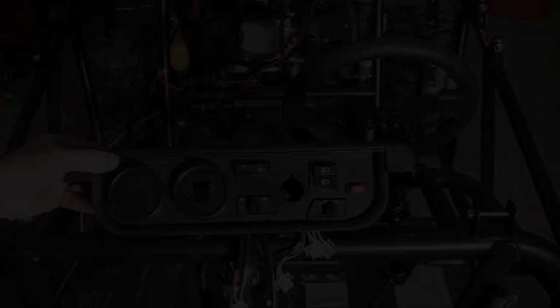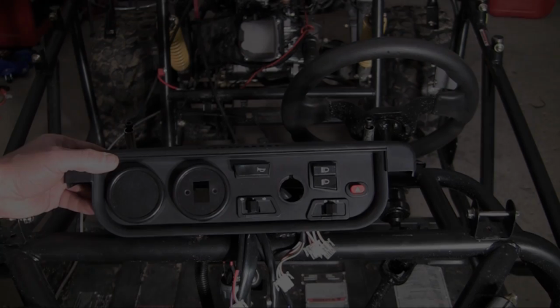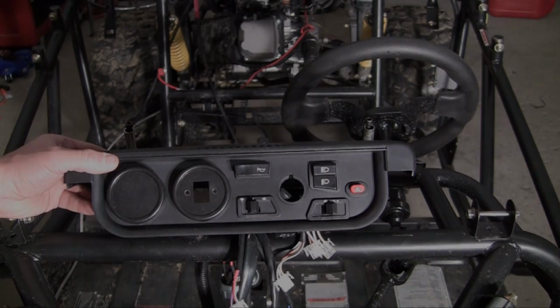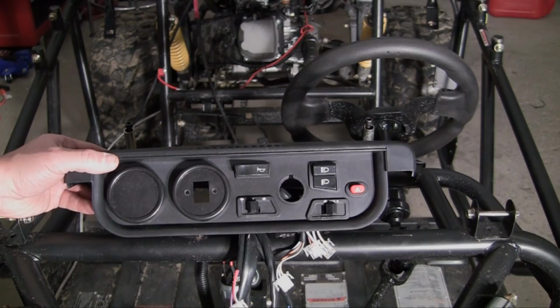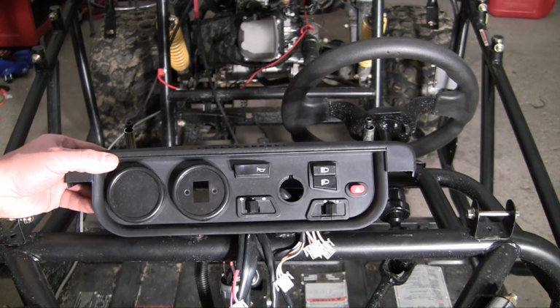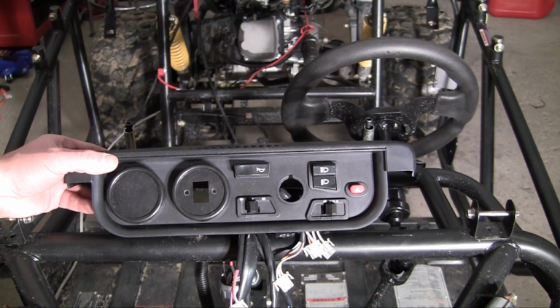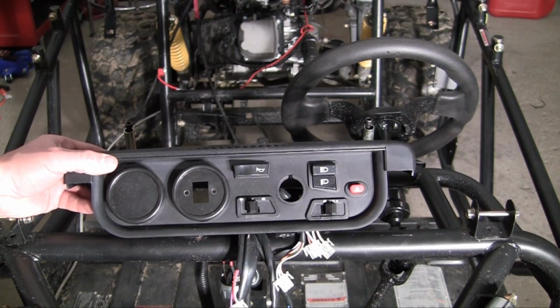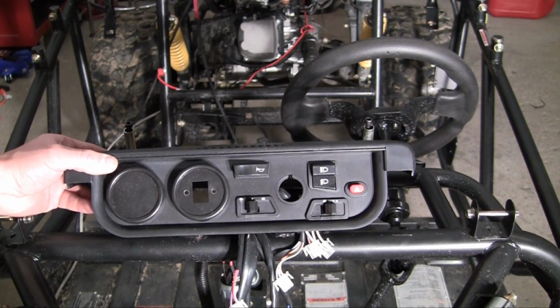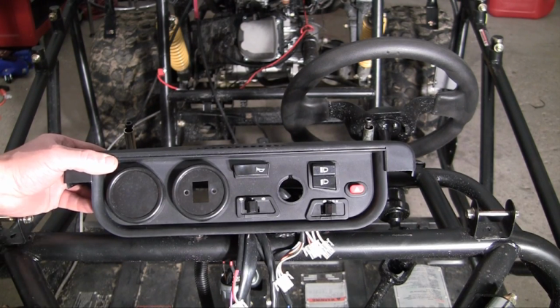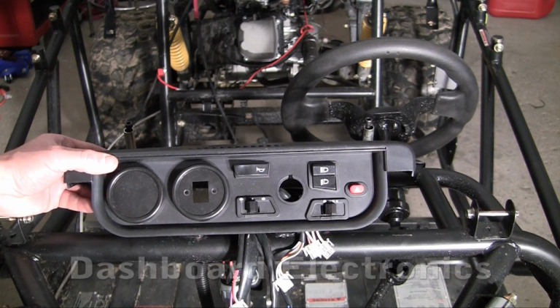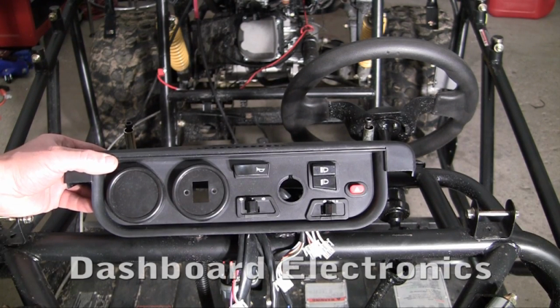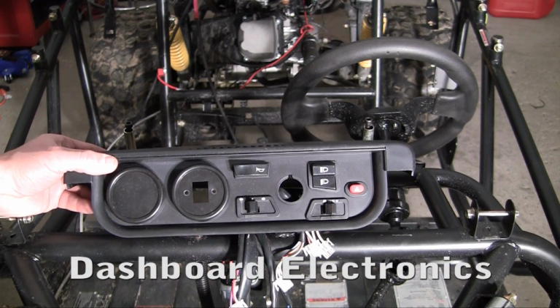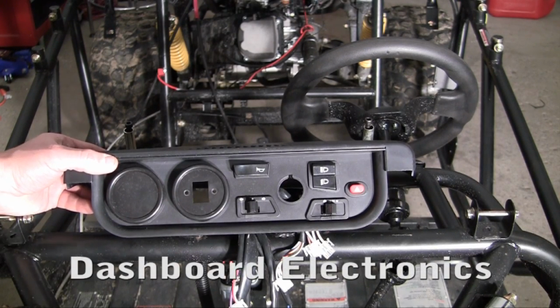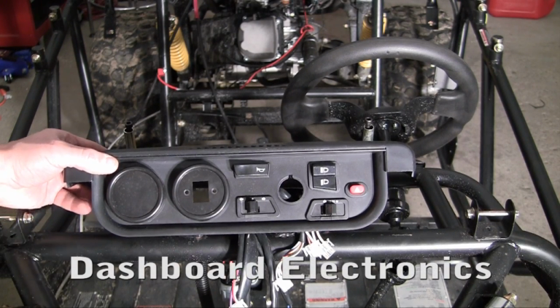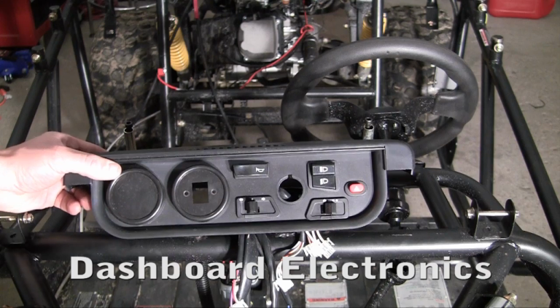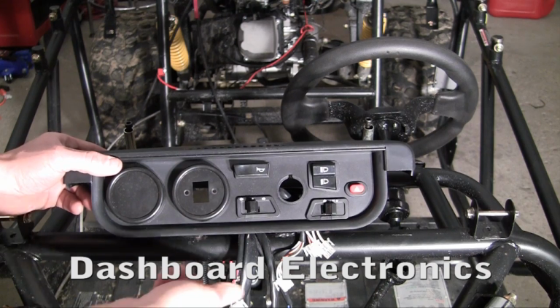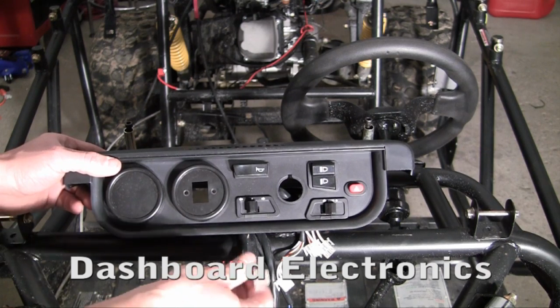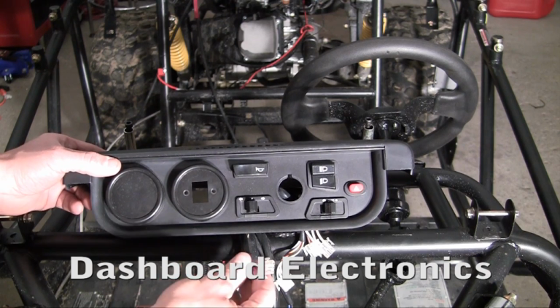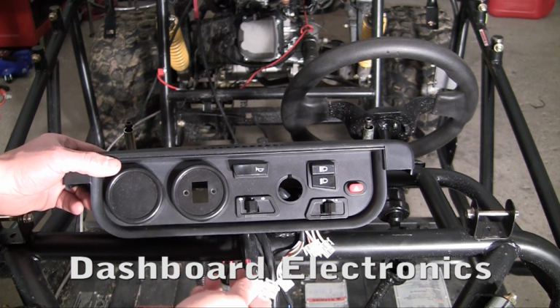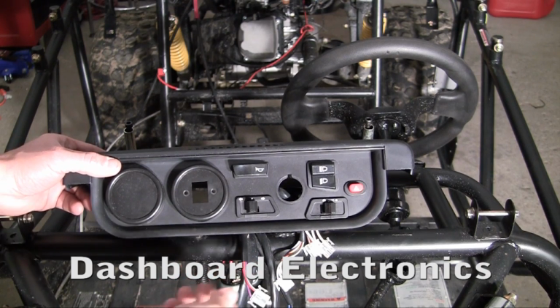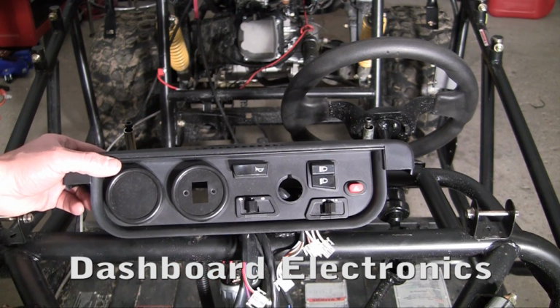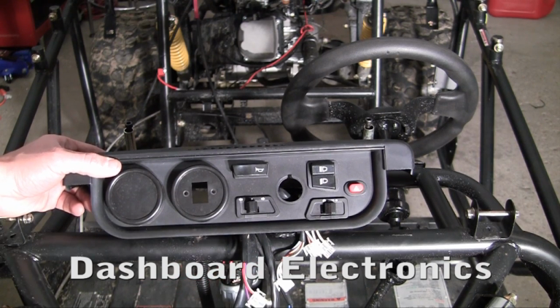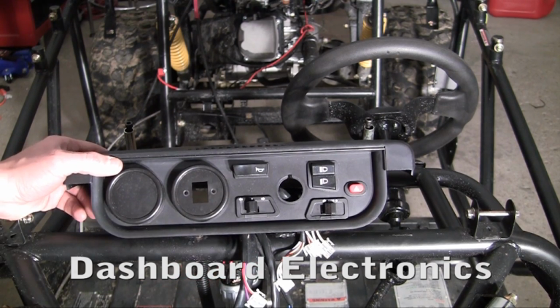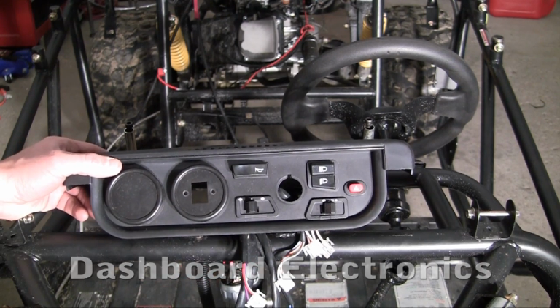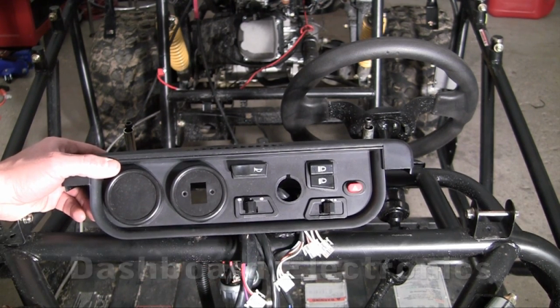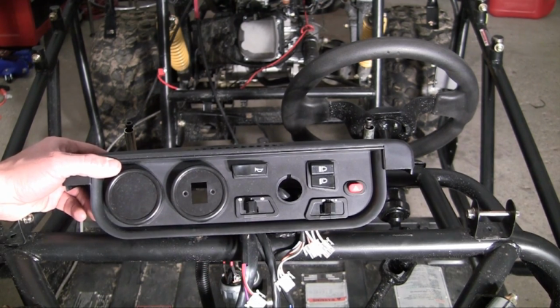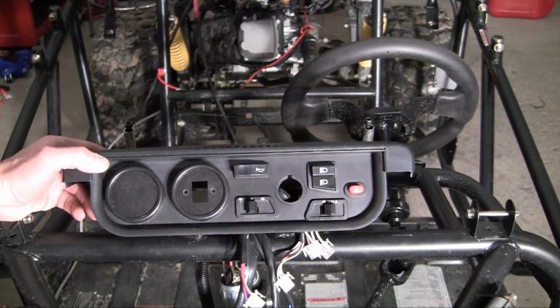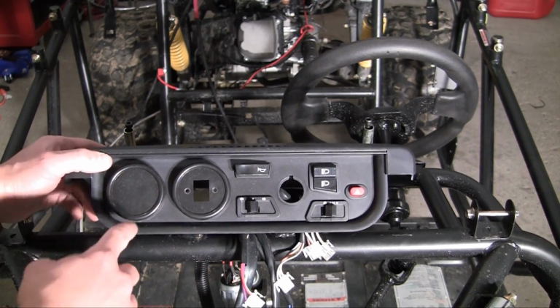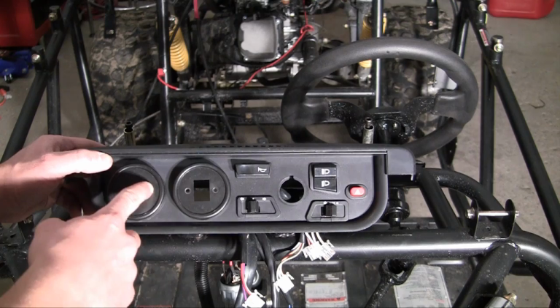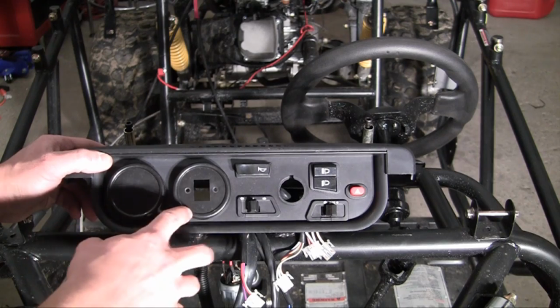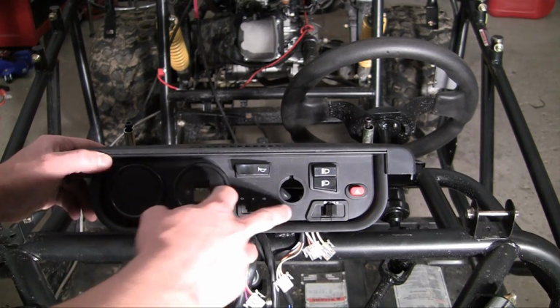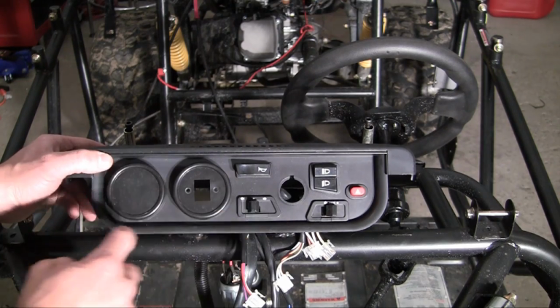All right guys, now we have to hook up the dashboard. My wiring kit came pretty much really simple. All you have to do is clip everything into the proper place. But before I start doing that, let me go ahead and talk you guys through what everything is.